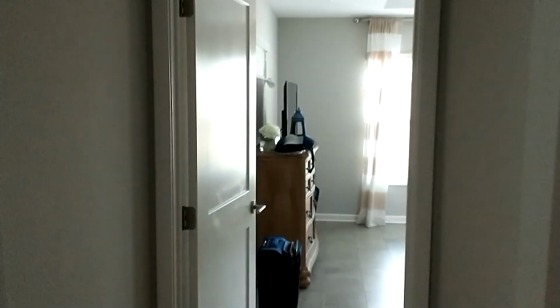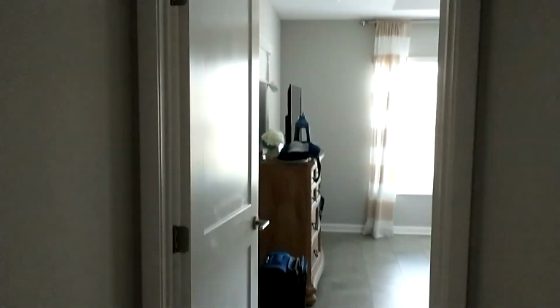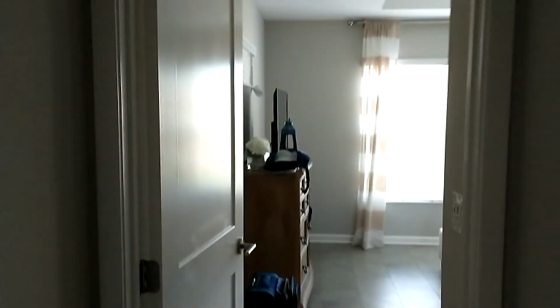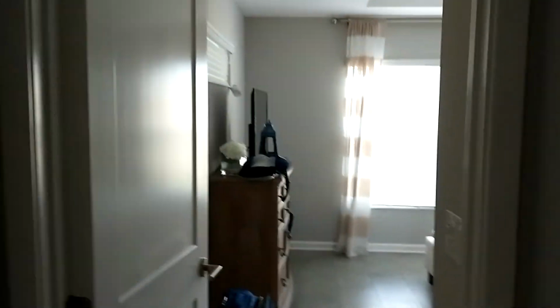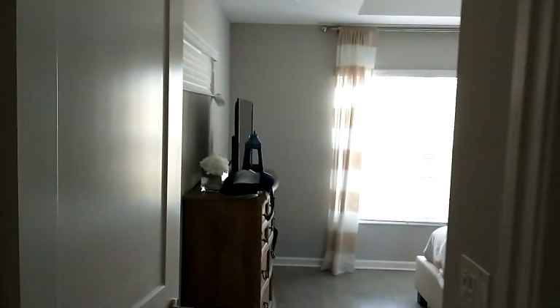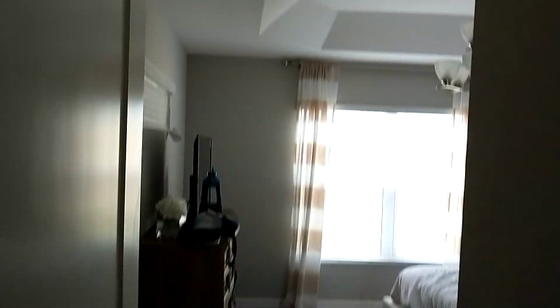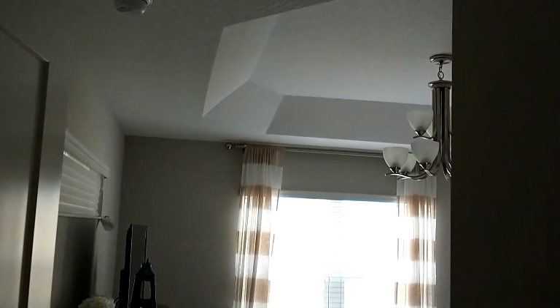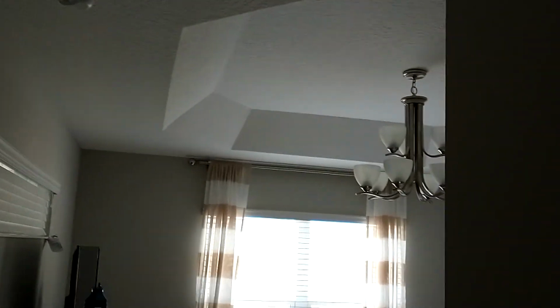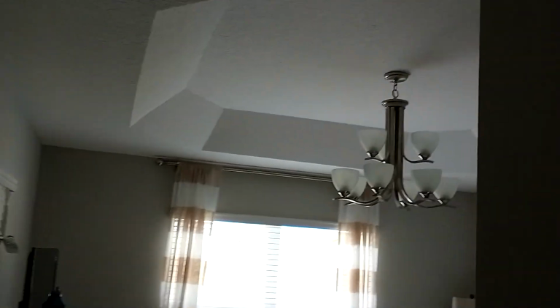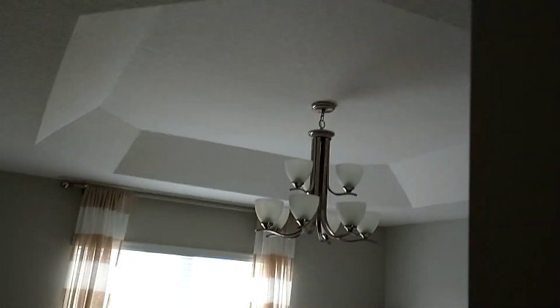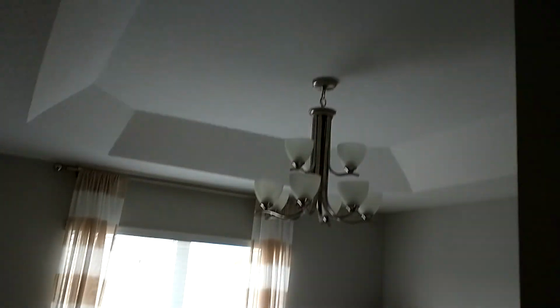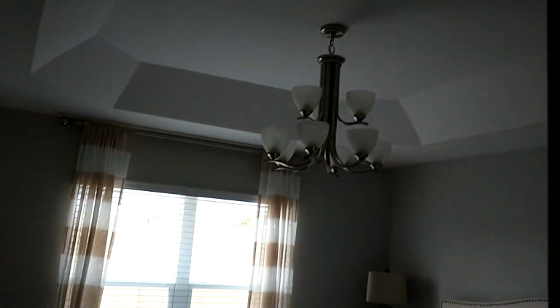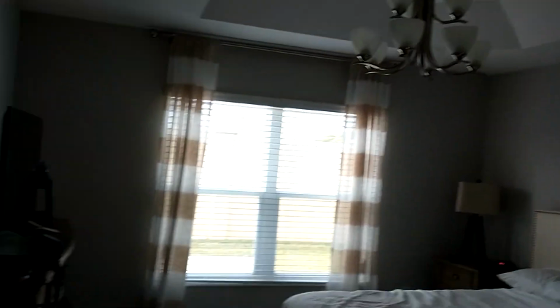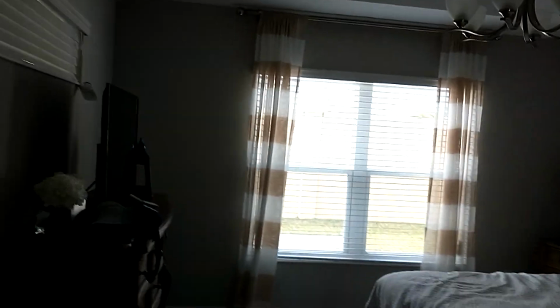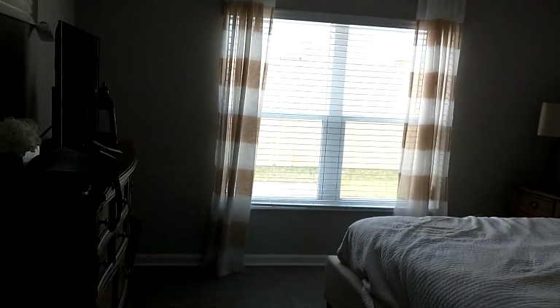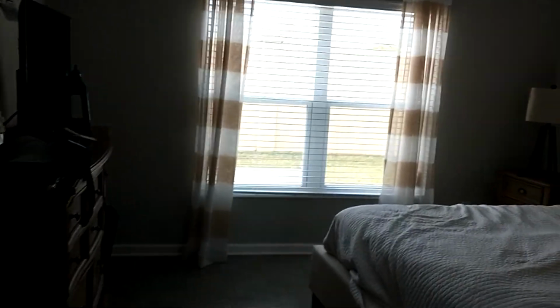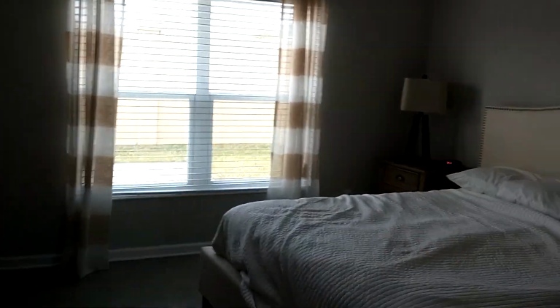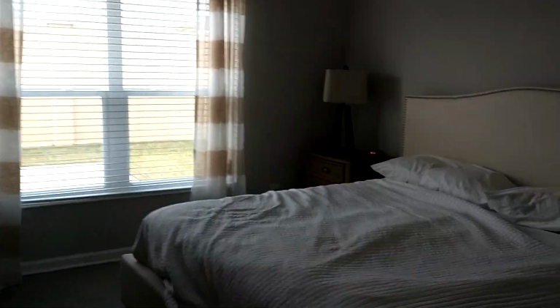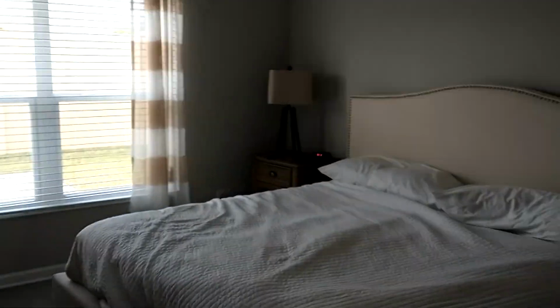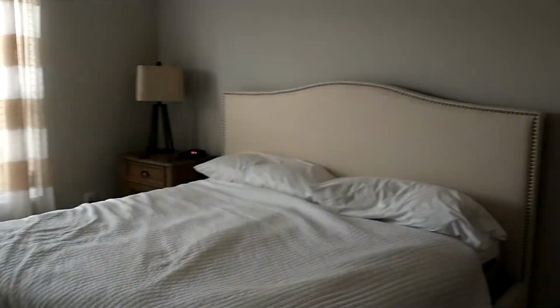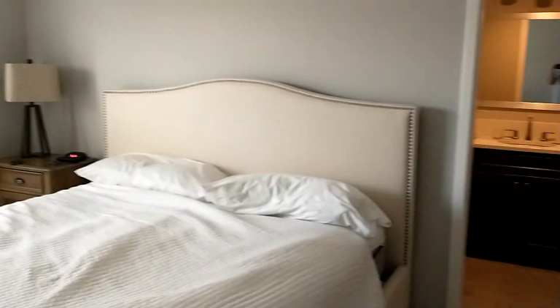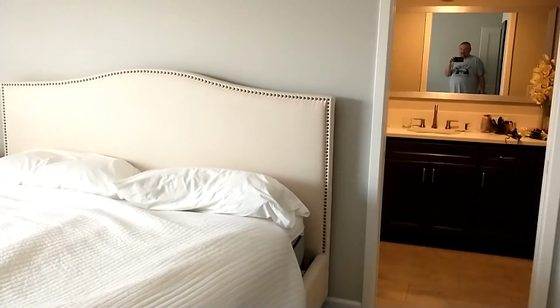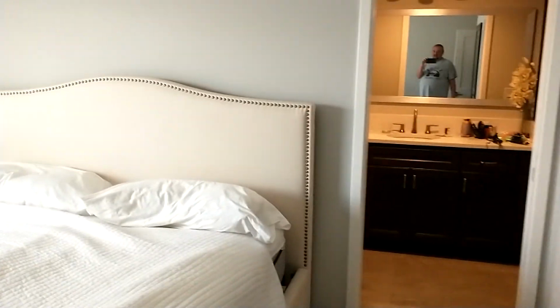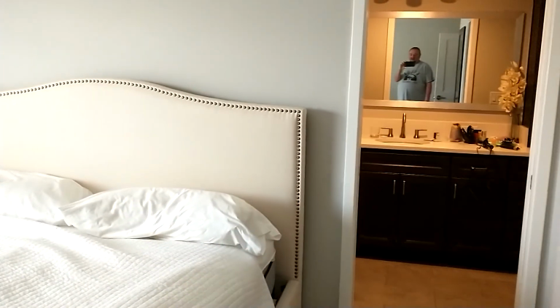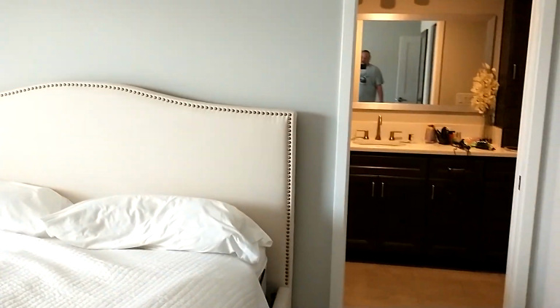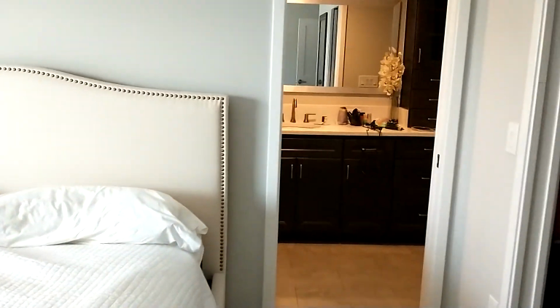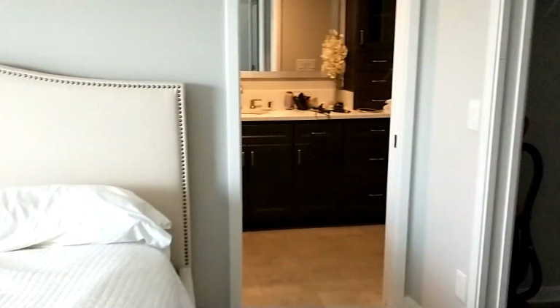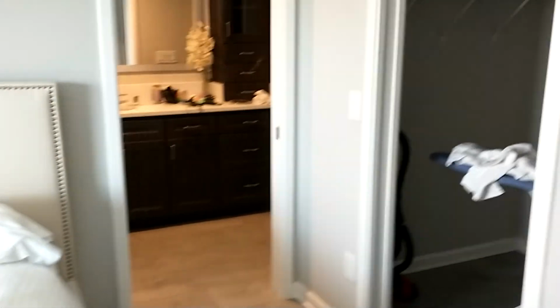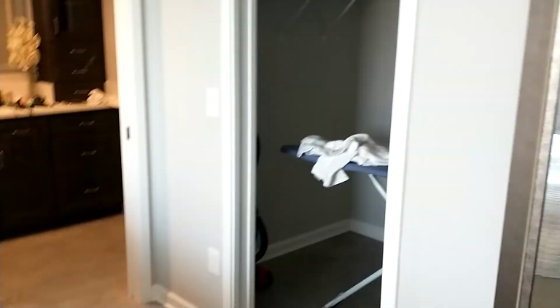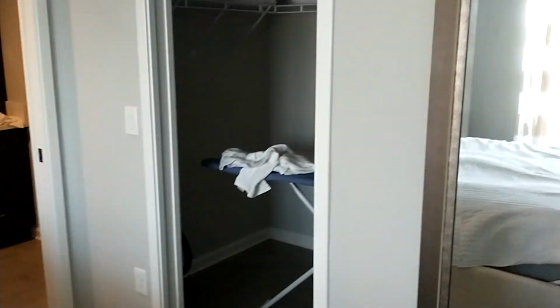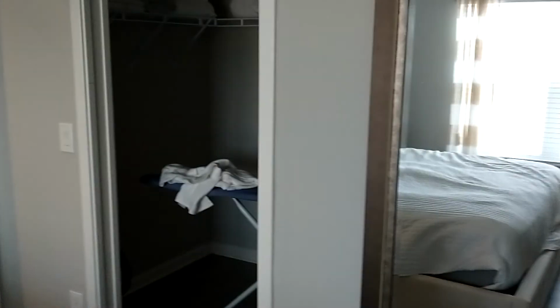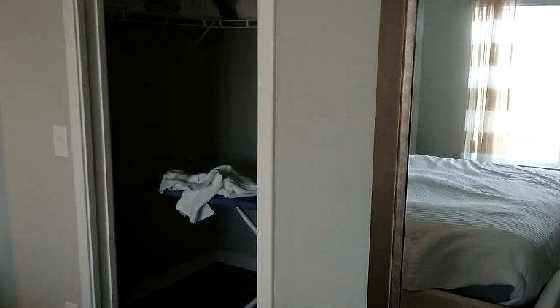Here's the master bedroom. It's got that tray ceiling. There's the big walk-in closet.